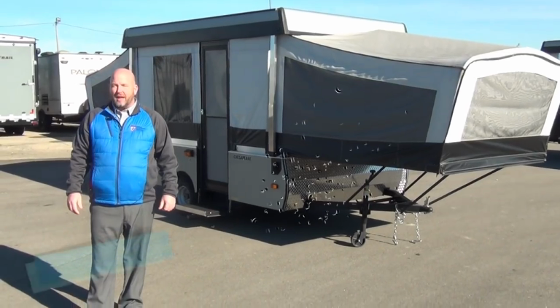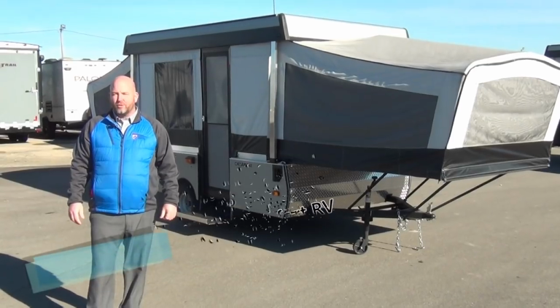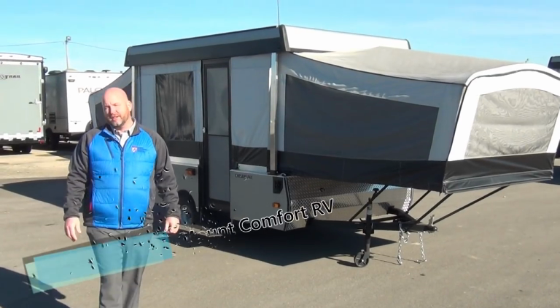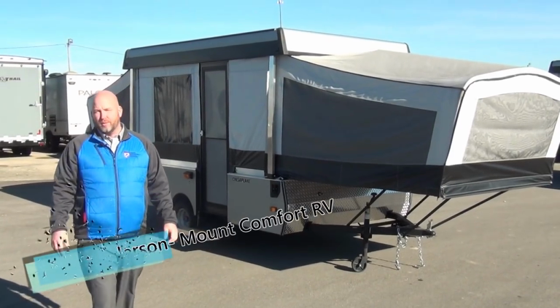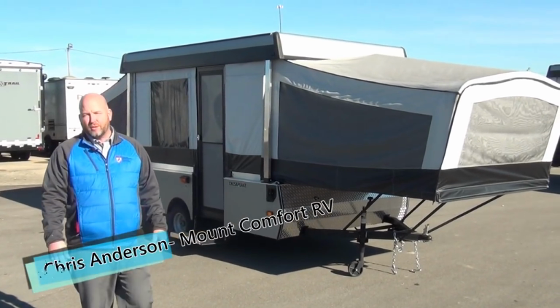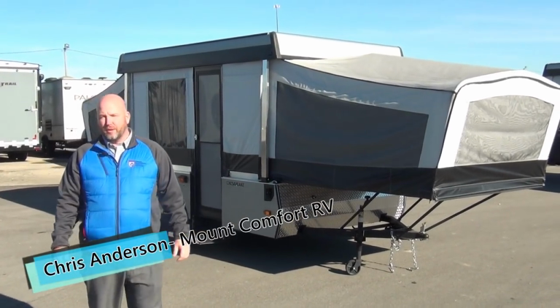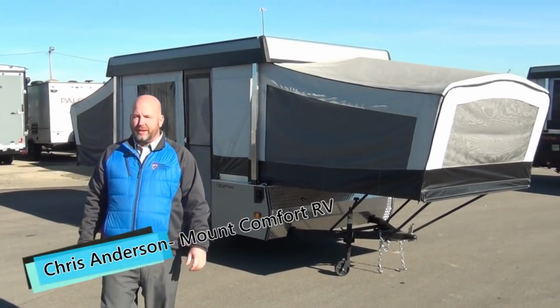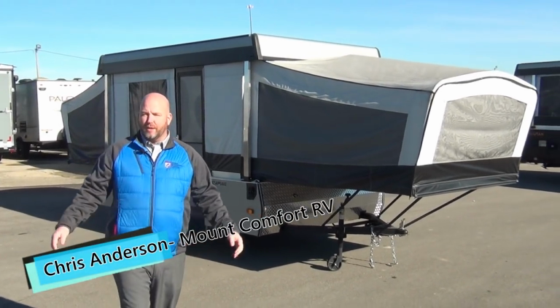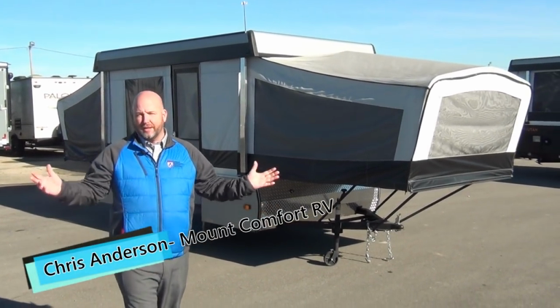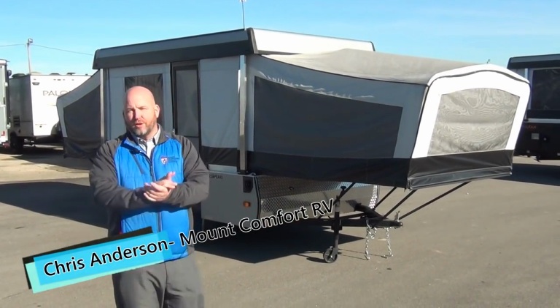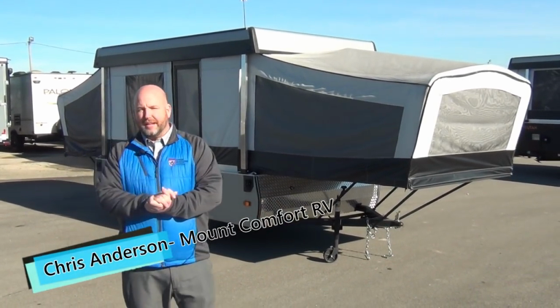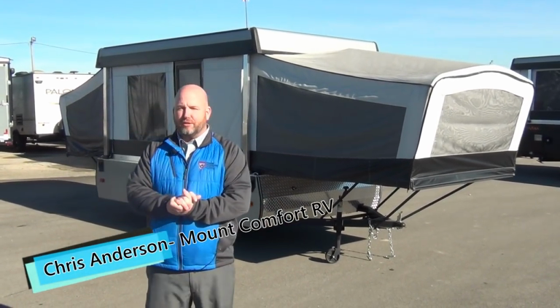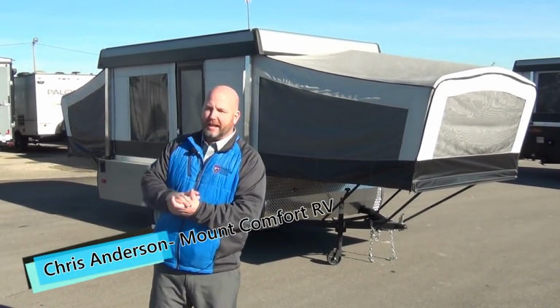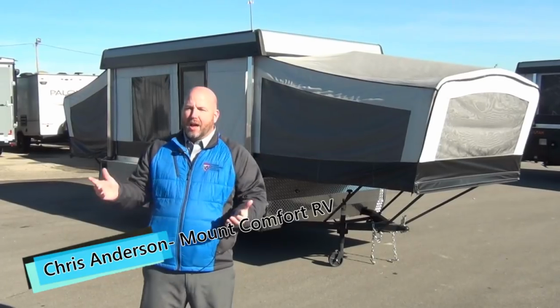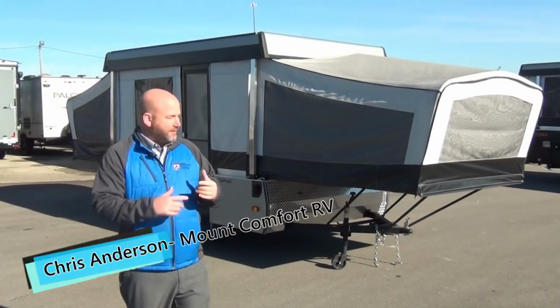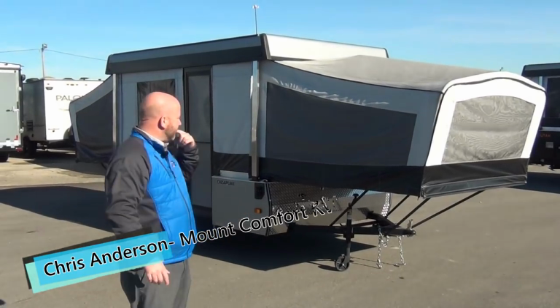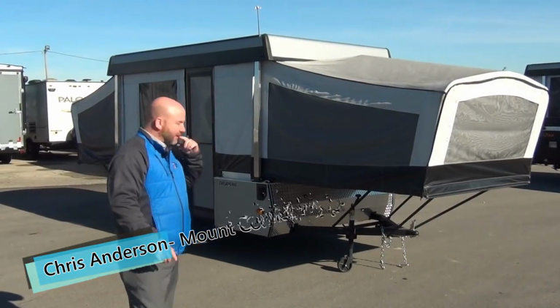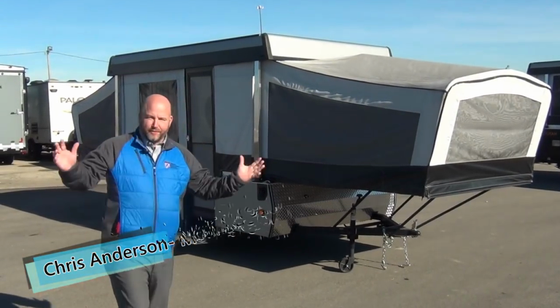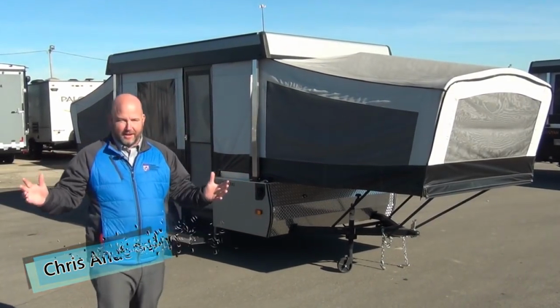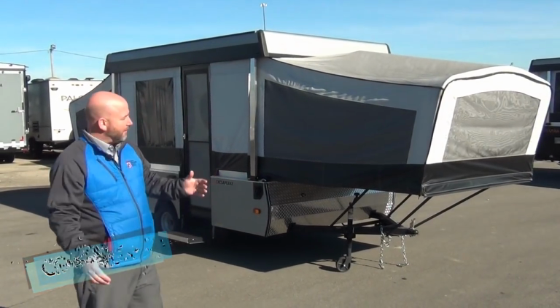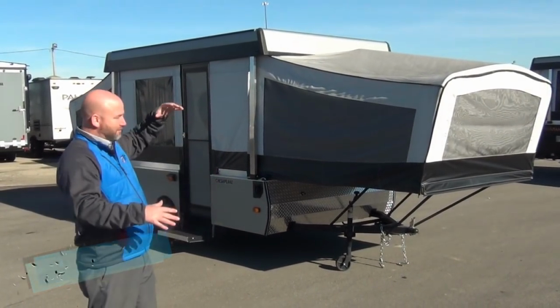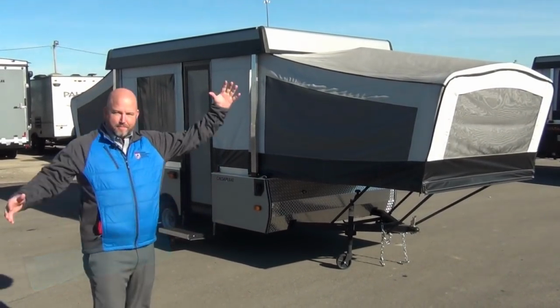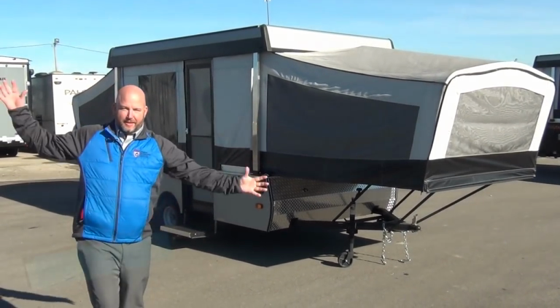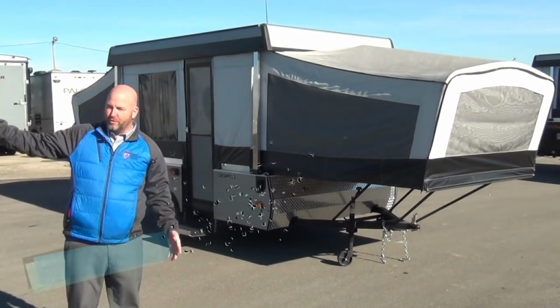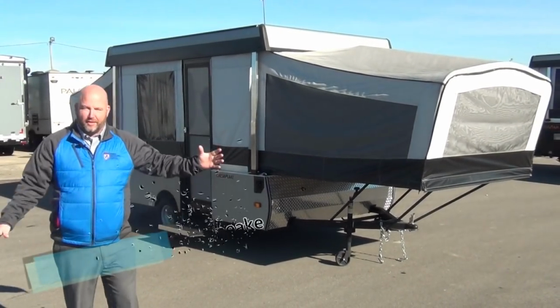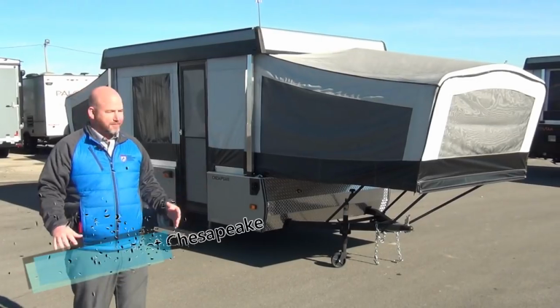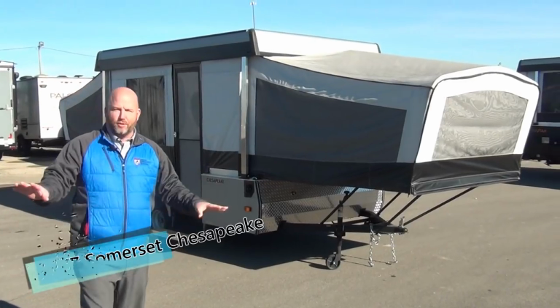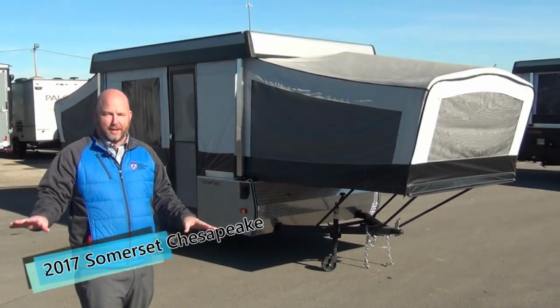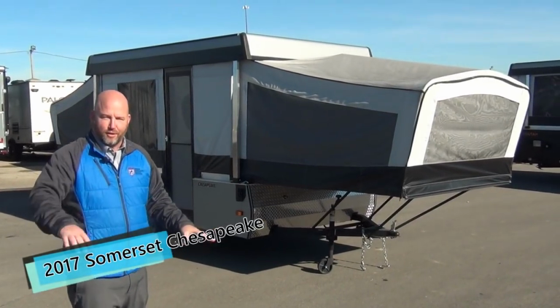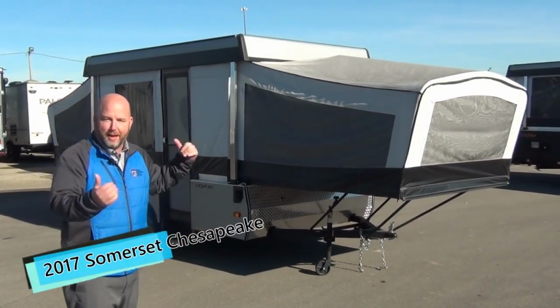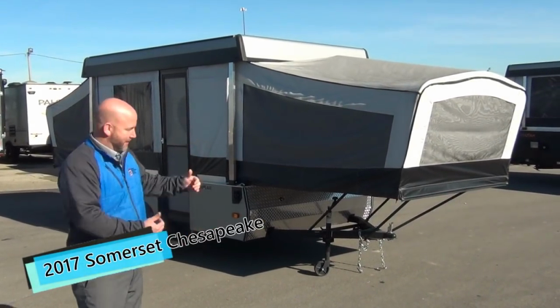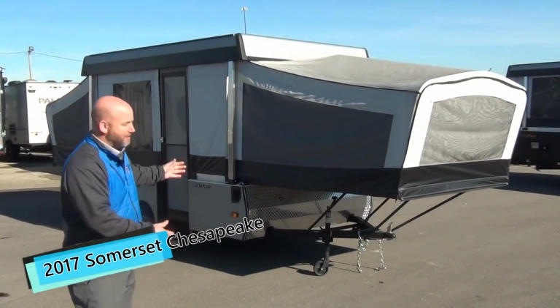Hi folks, Chris Anderson with Mount Comfort RV just on the outskirts of Indianapolis, Indiana. Today we're going to do something a little different. Normally I like to do the great big diesel pushers and all that, but I think my boss wants me out of my comfort zone, so here I am.